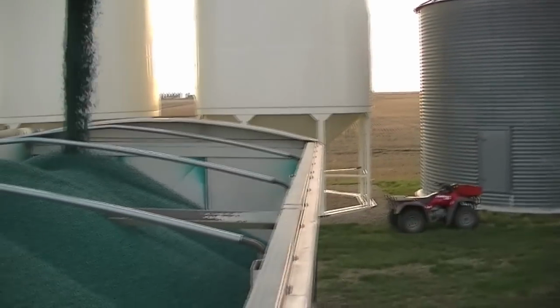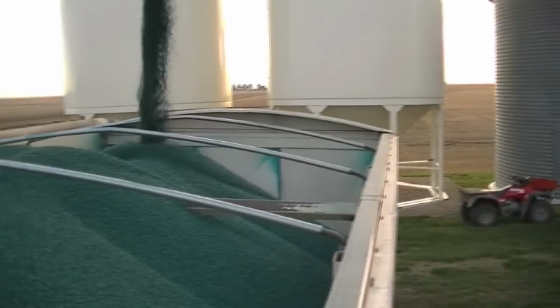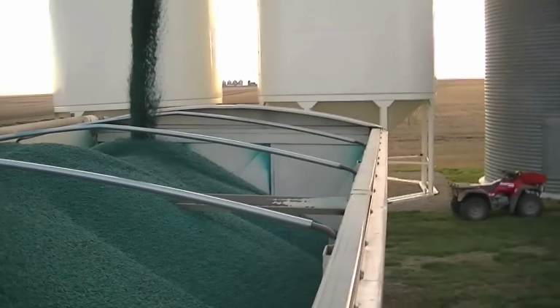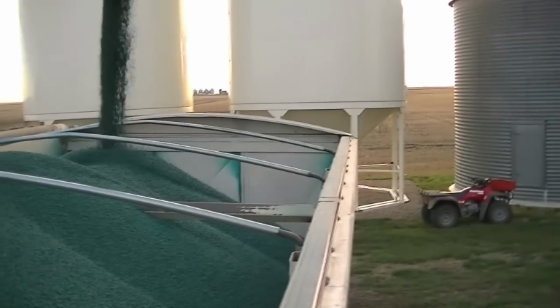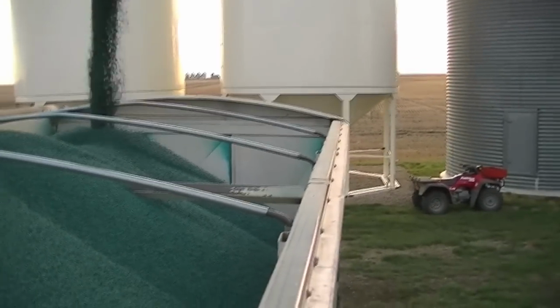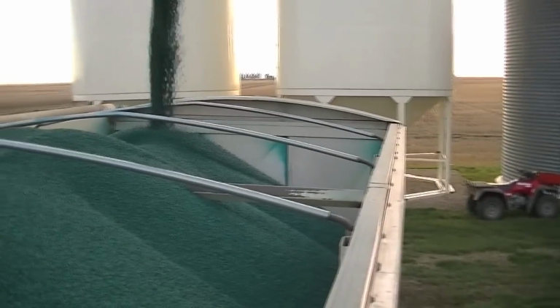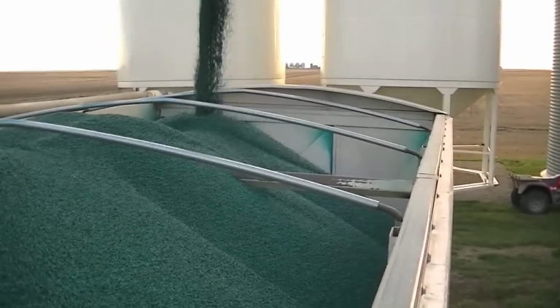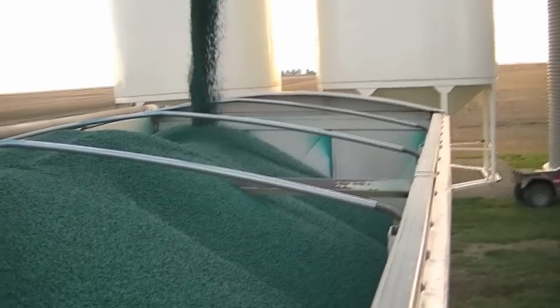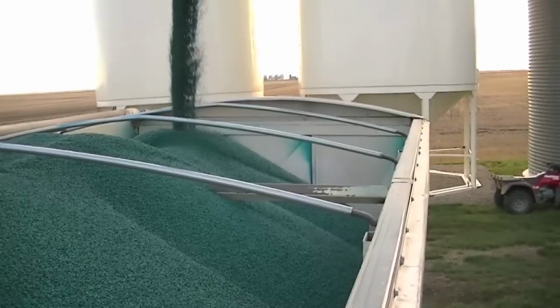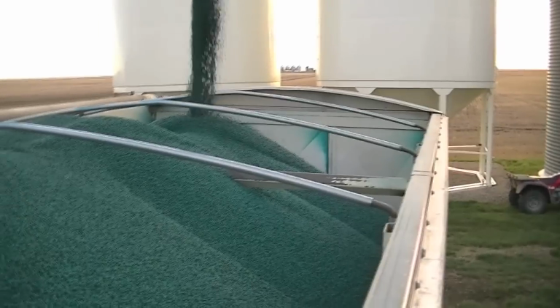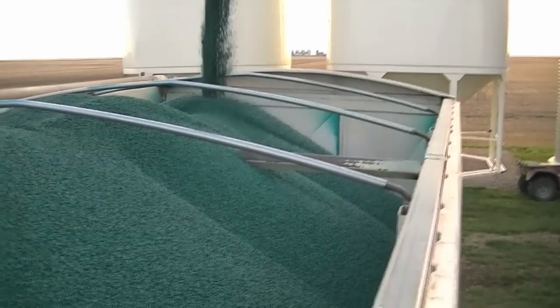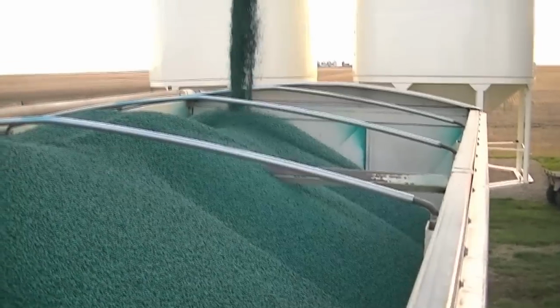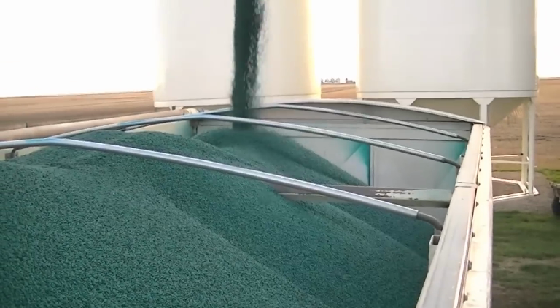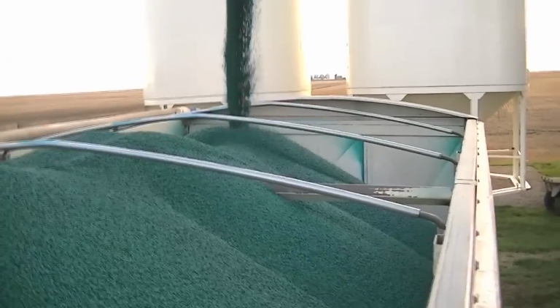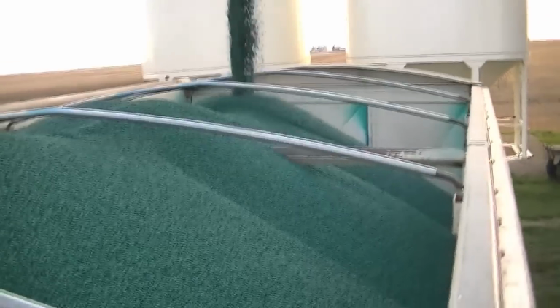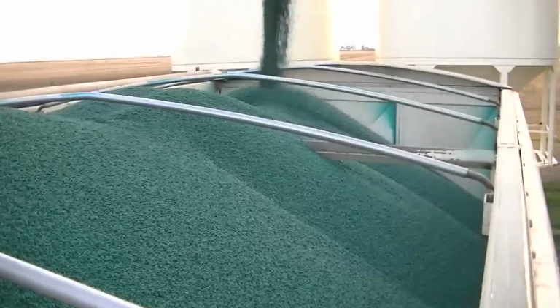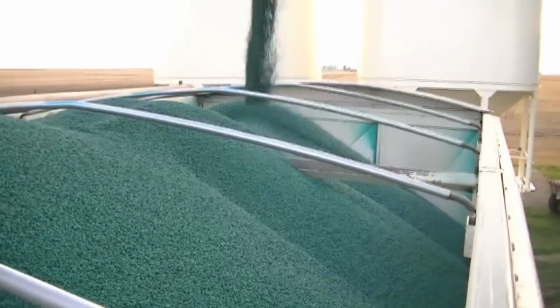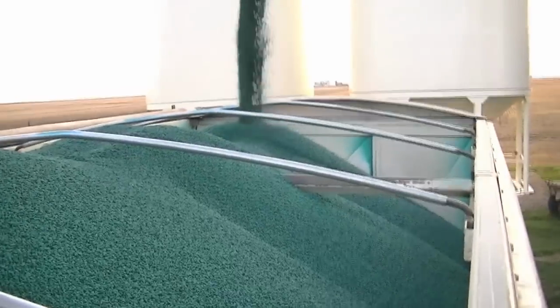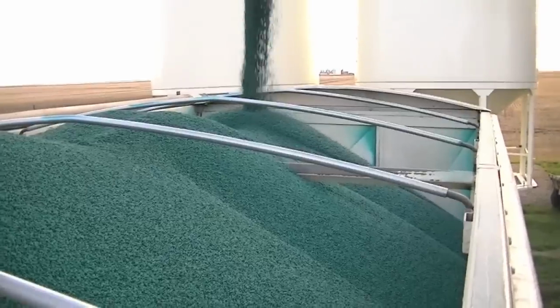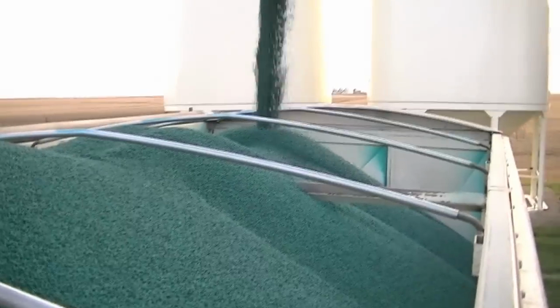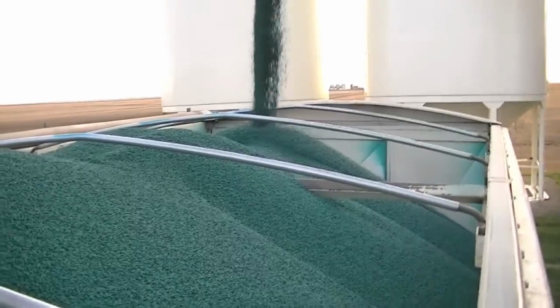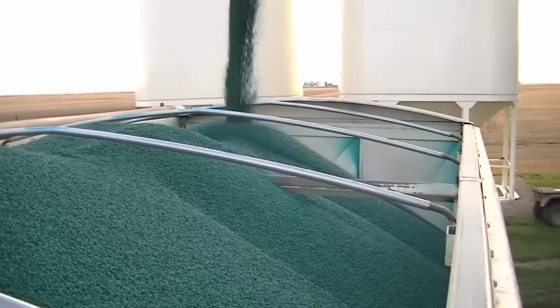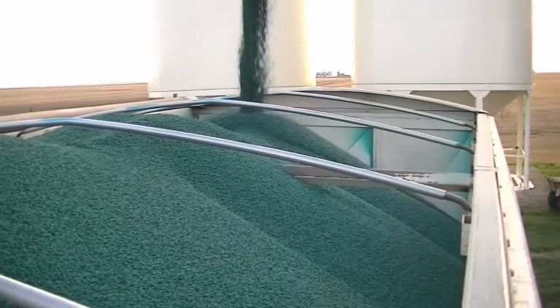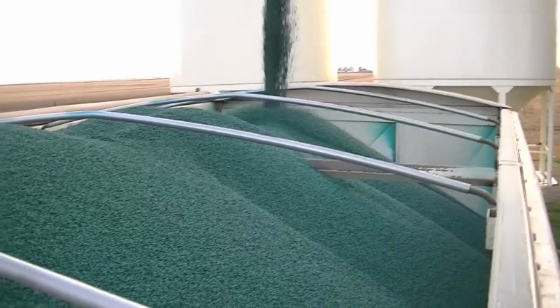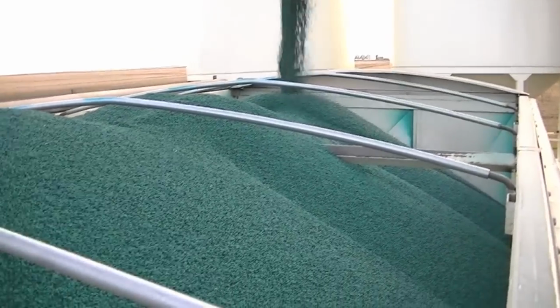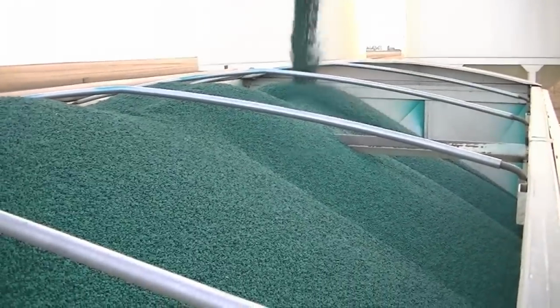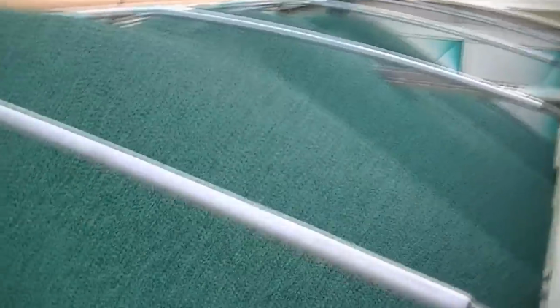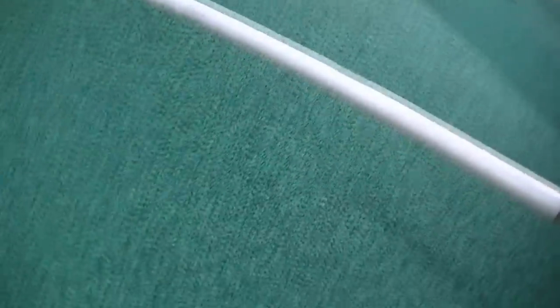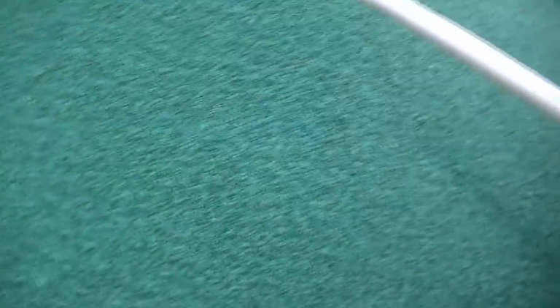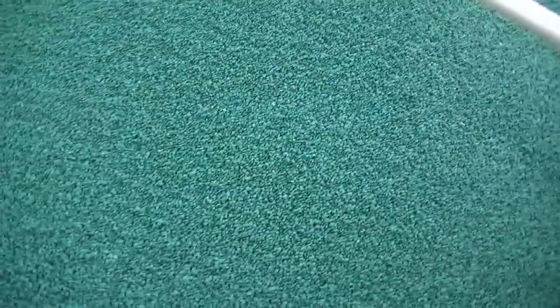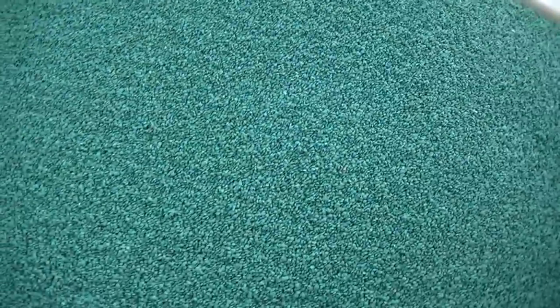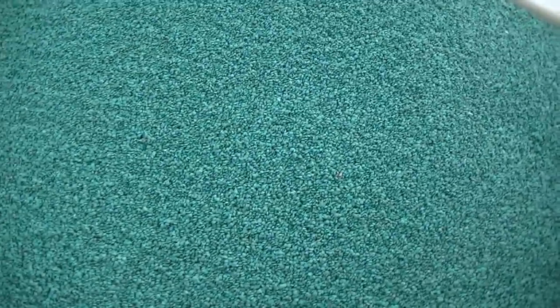As you saw, using the G40 system combined with the transfer option for moving product out of totes and the dripless connectors, this is a clean and efficient system for treating your seed for yourself and your hired men.